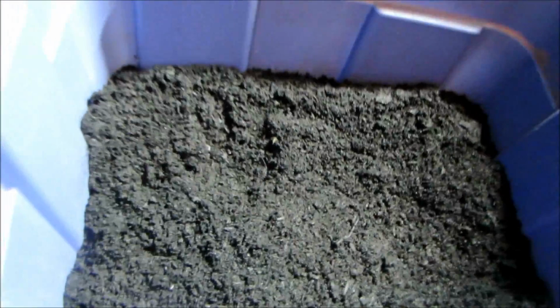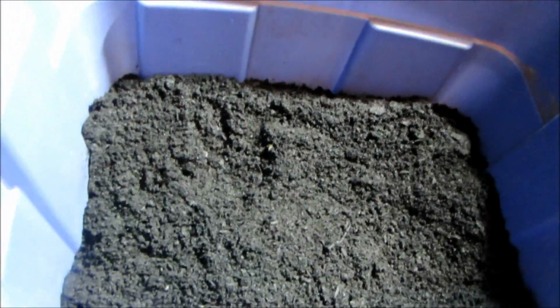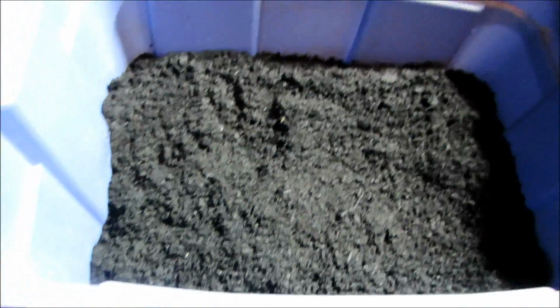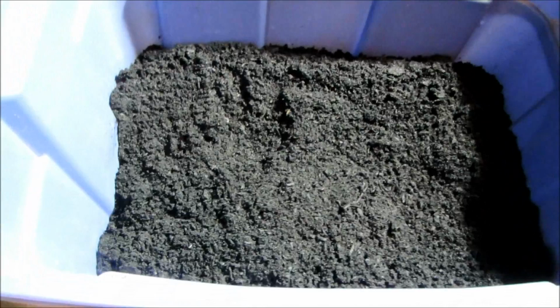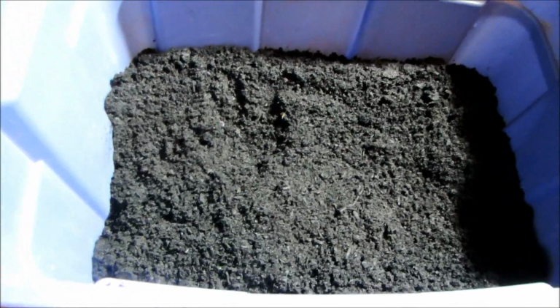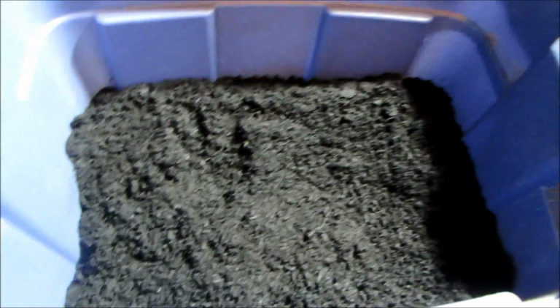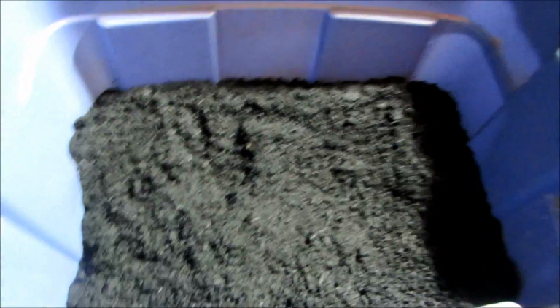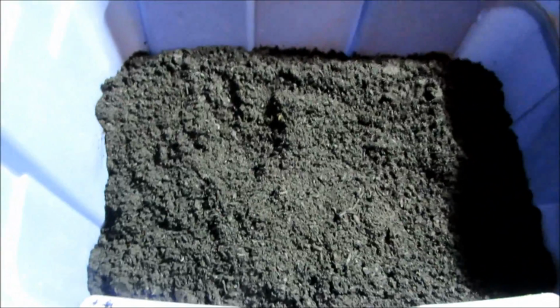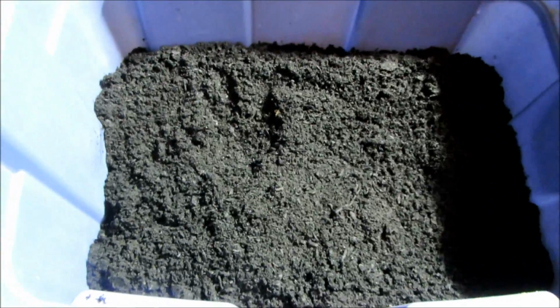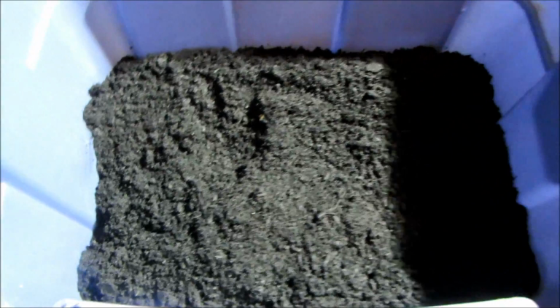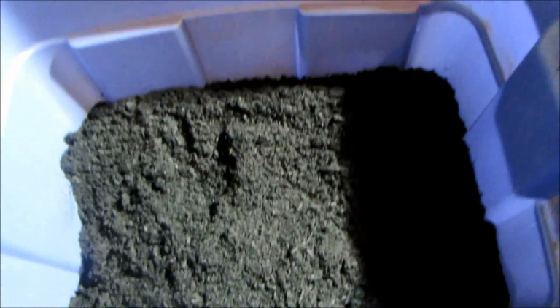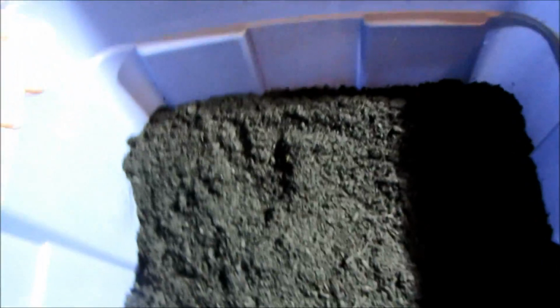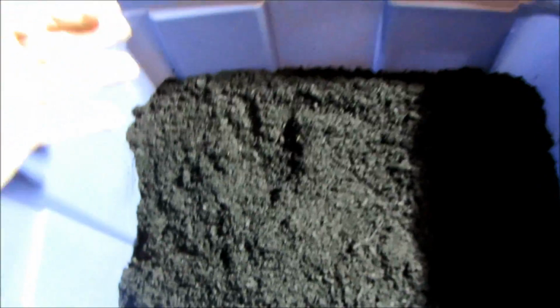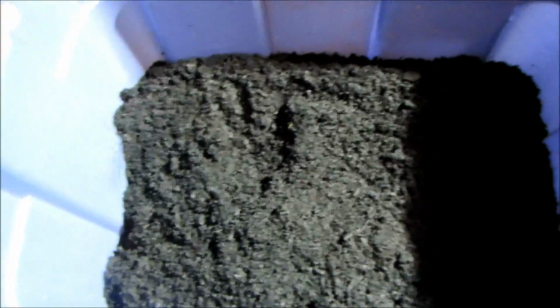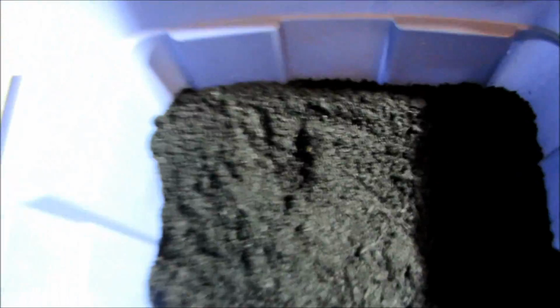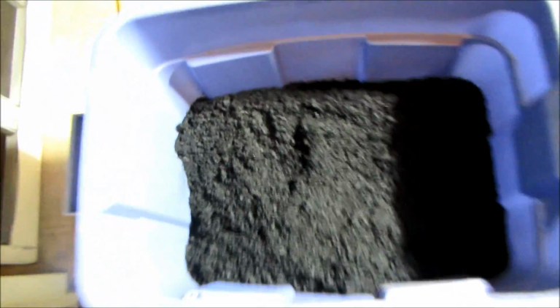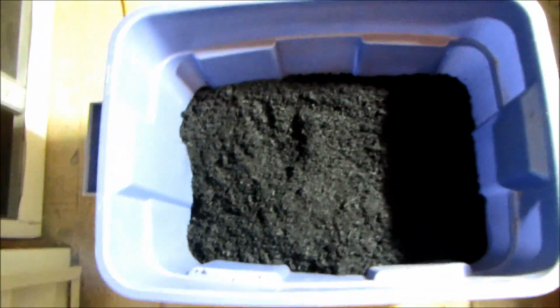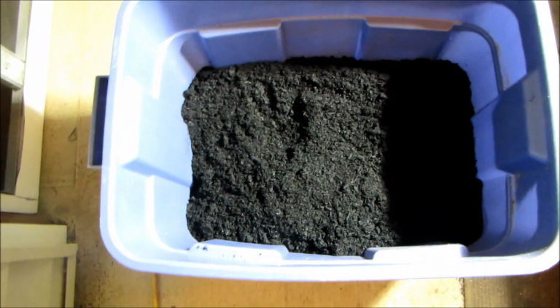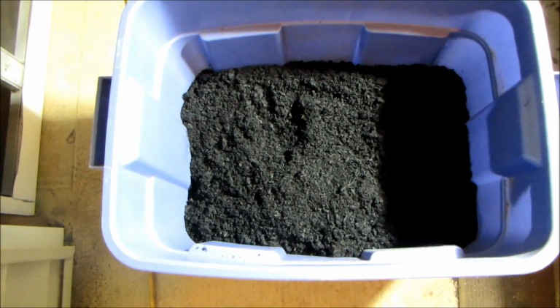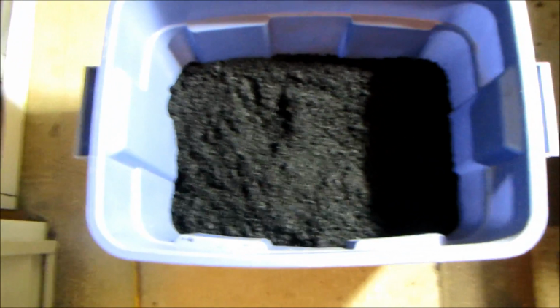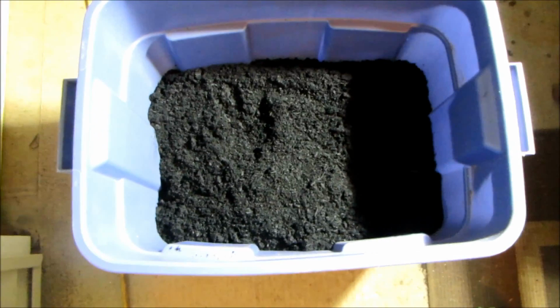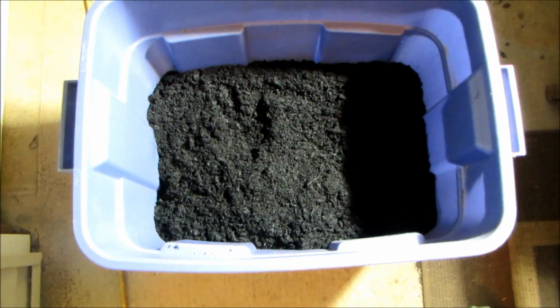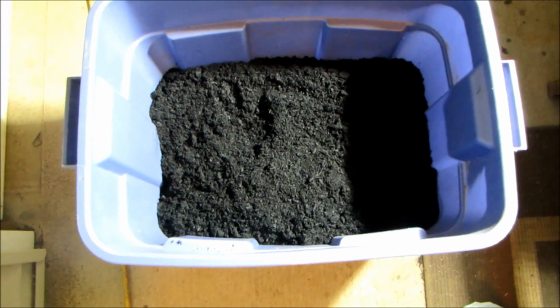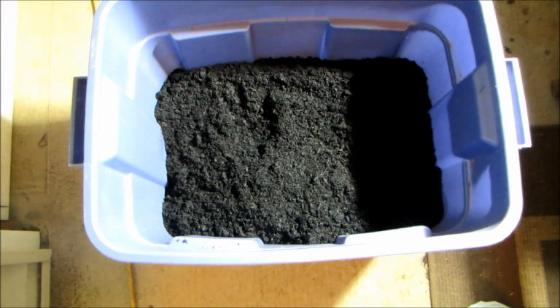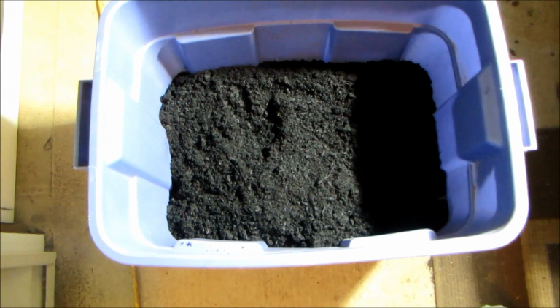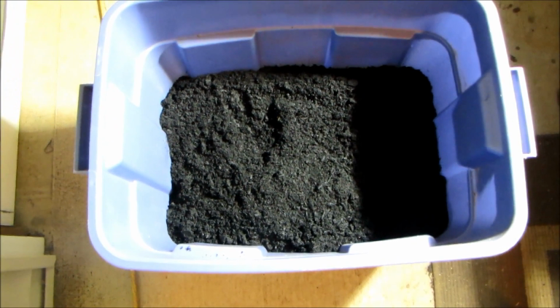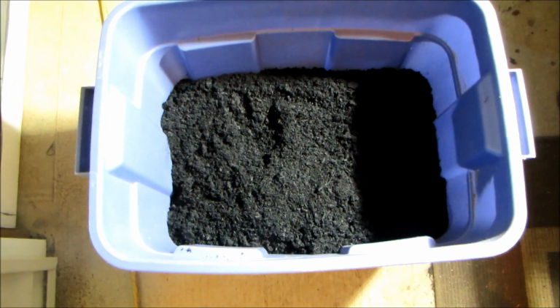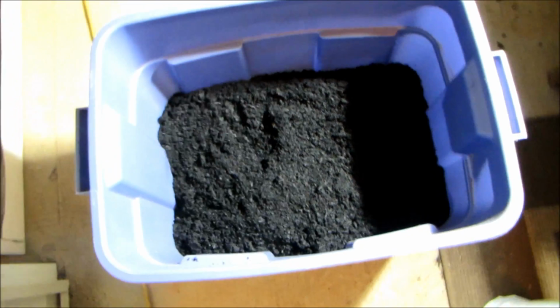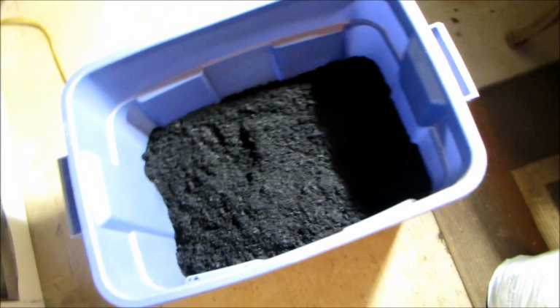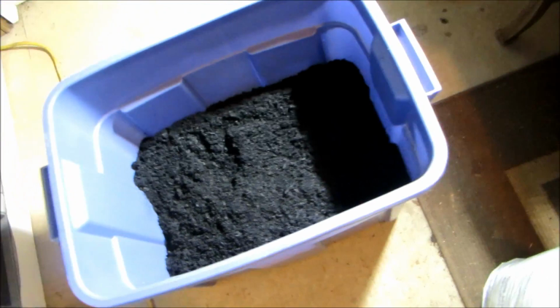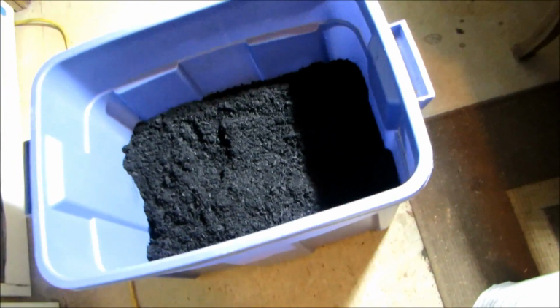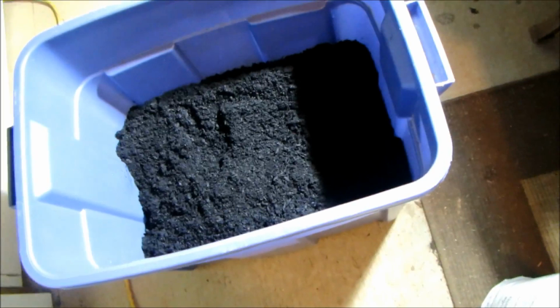This is one cubic foot of biochar in a container and it has already been pre-moistened so there's no dust. This stuff can be pretty dusty when you get it.